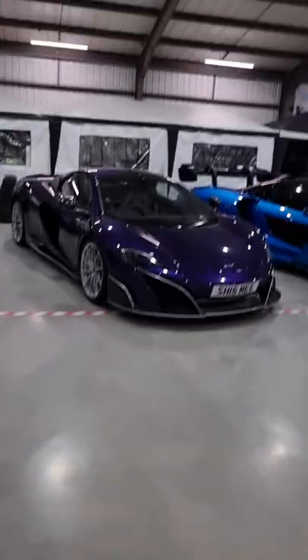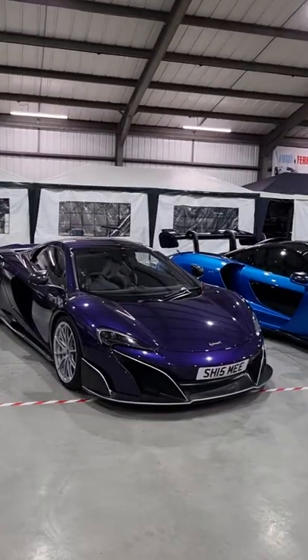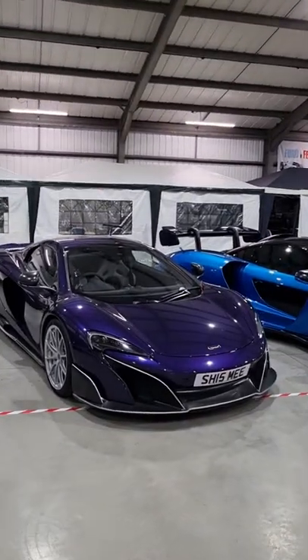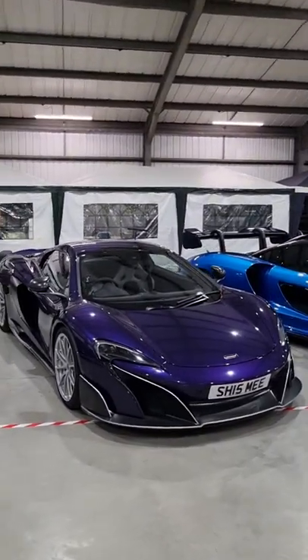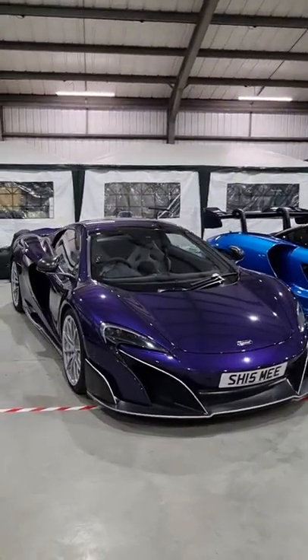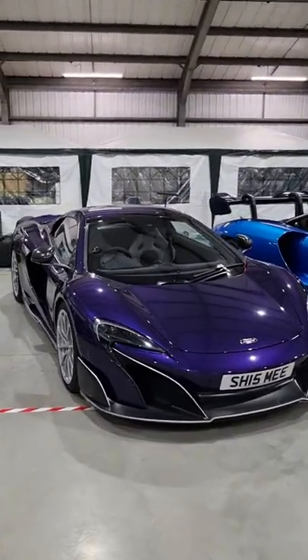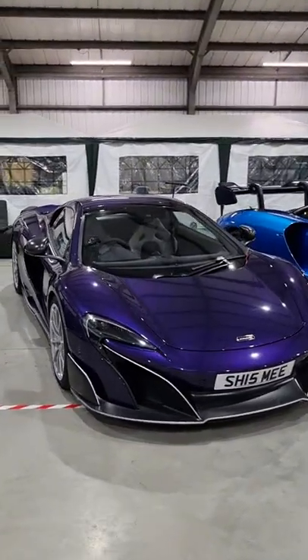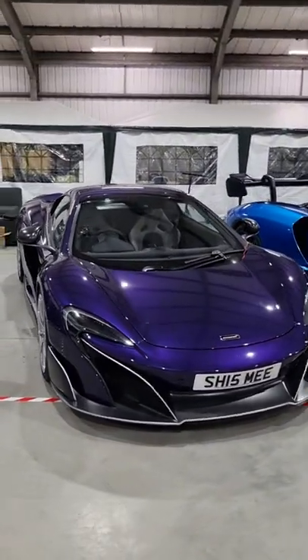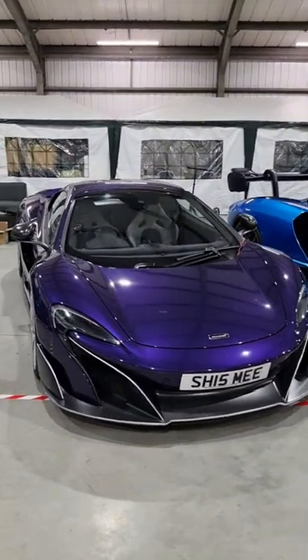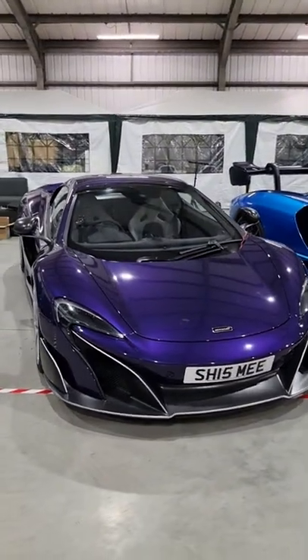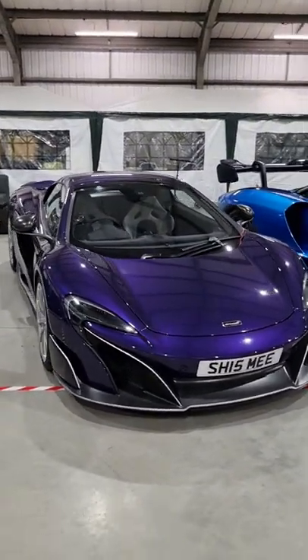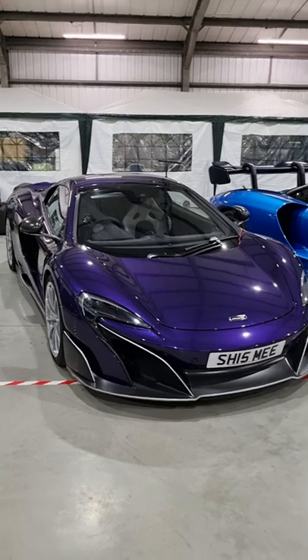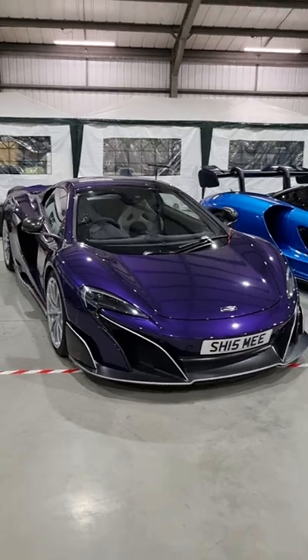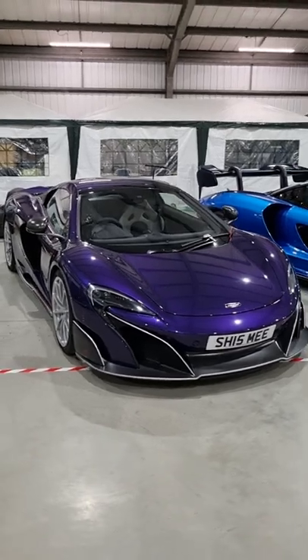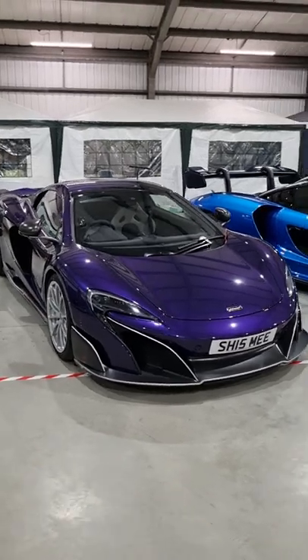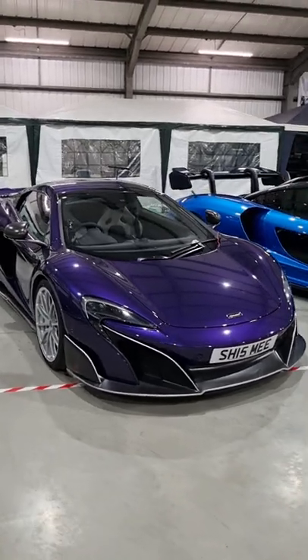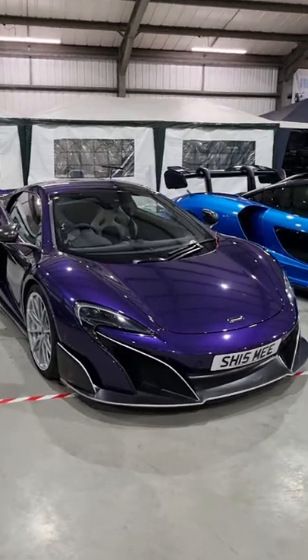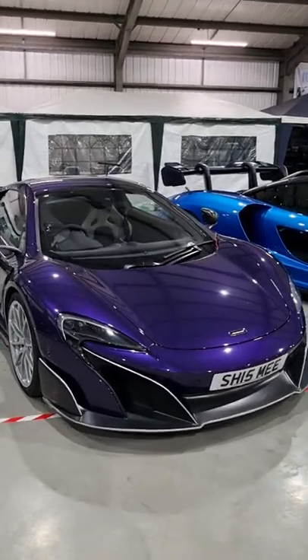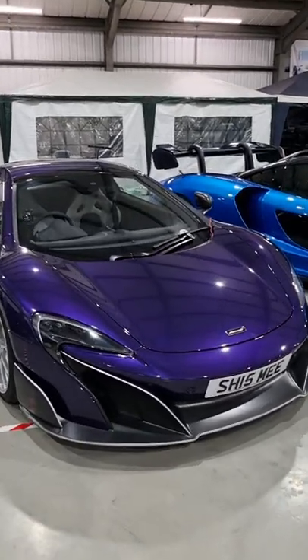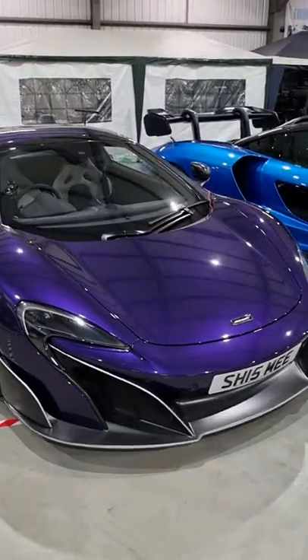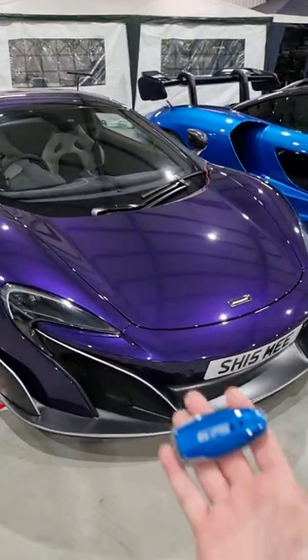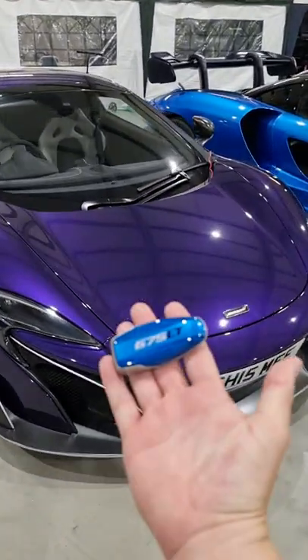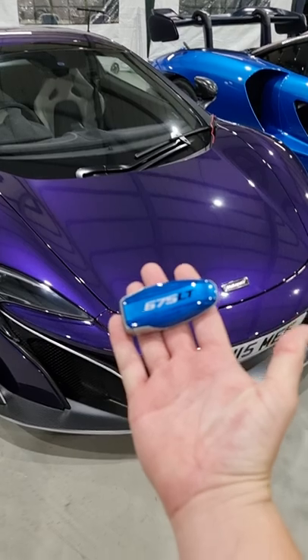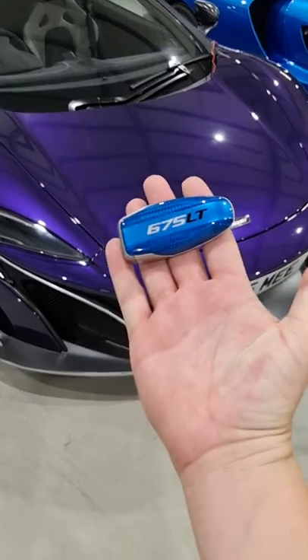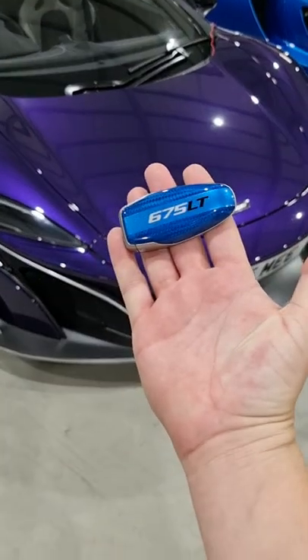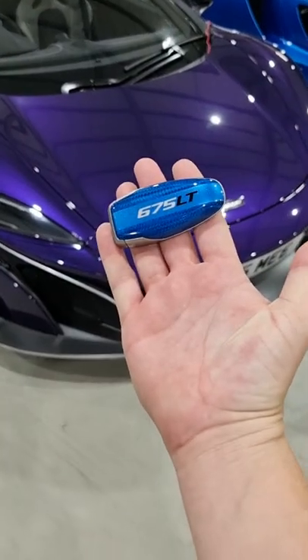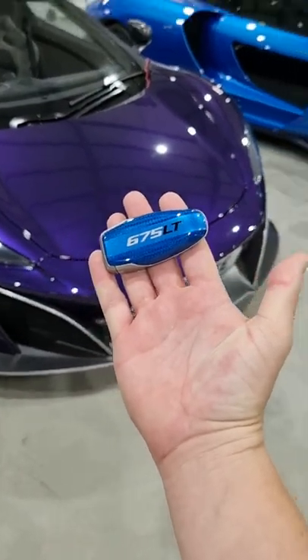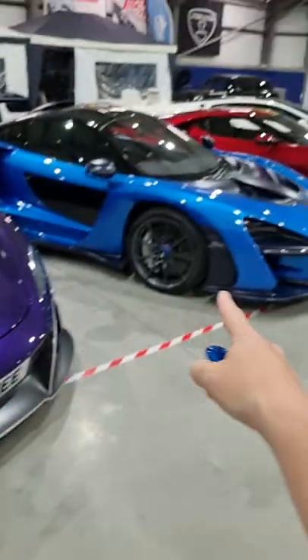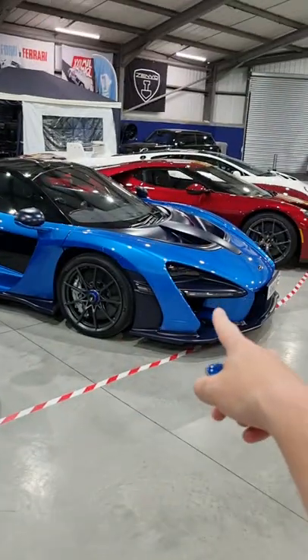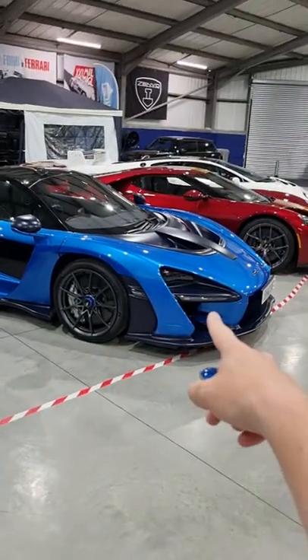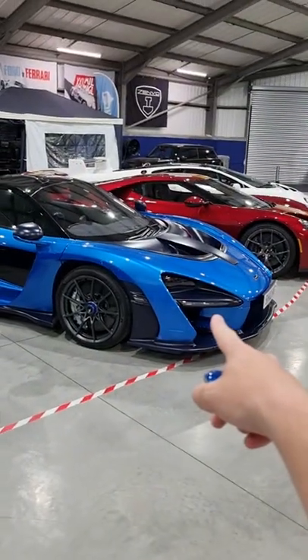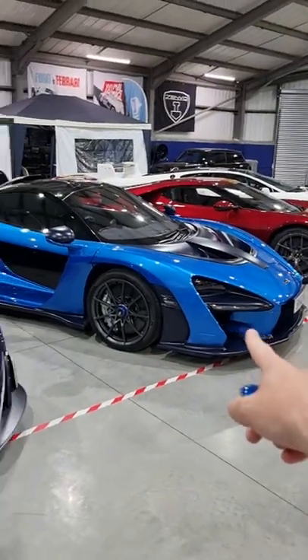When I did the spec of my McLaren 675LT Spyder, I went a little bit crazy and even spent £13,000 on the paint. But I want to show you what you get for that. So my previous 675LT was in this colour, MSO Cerulean Blue, the same colour I have on the McLaren Senna.